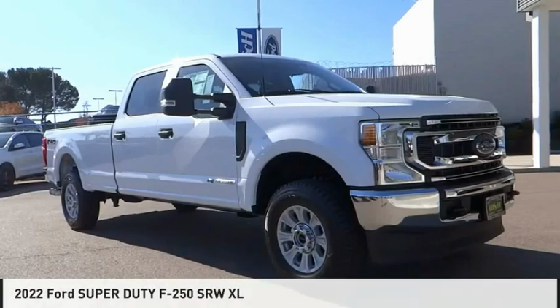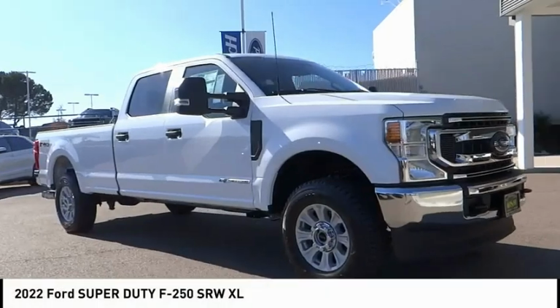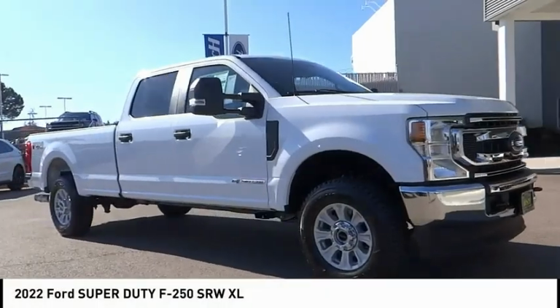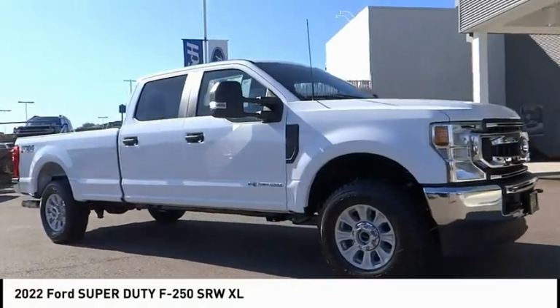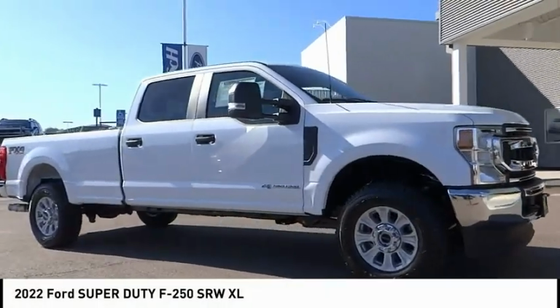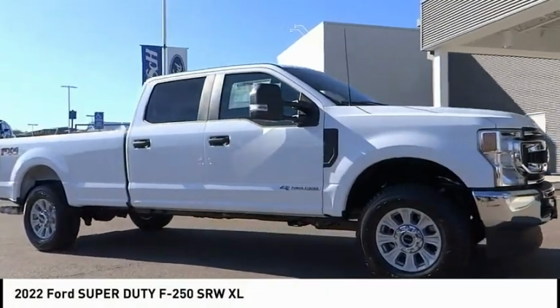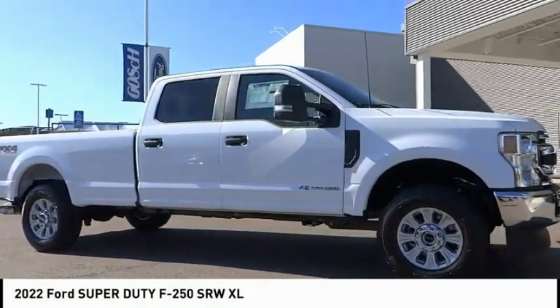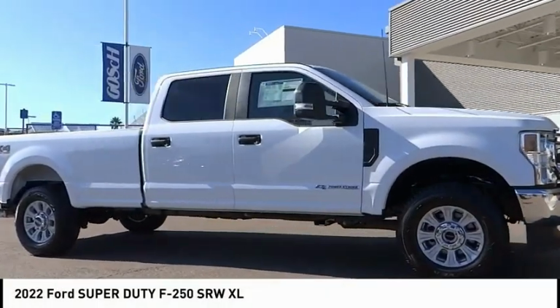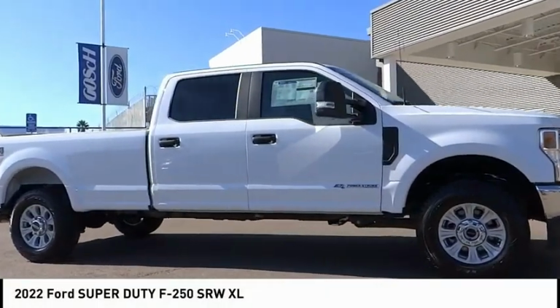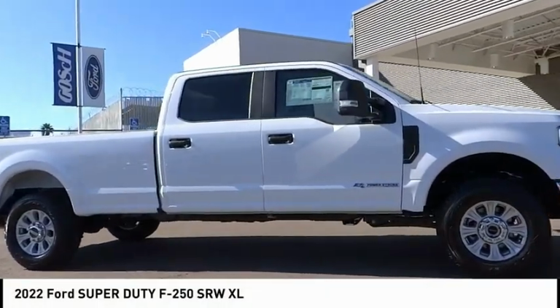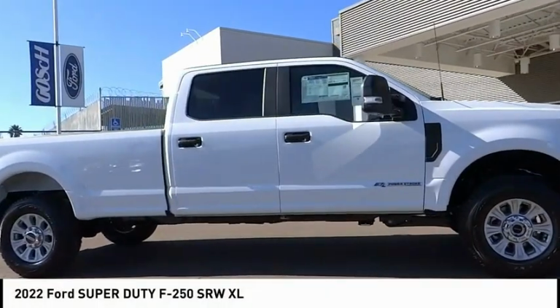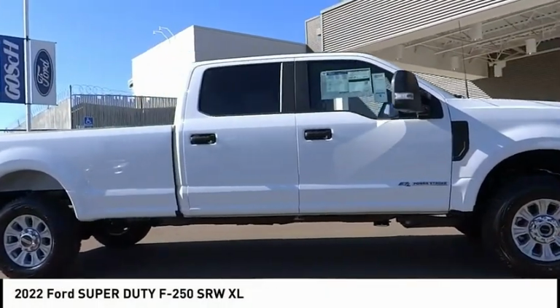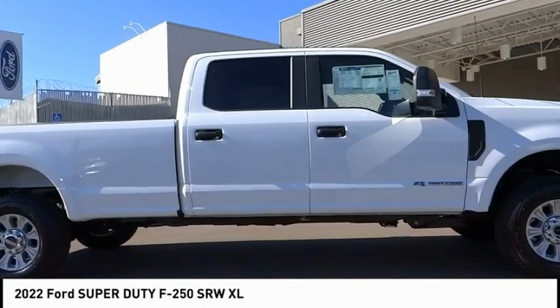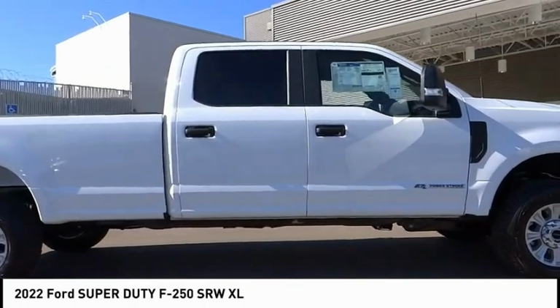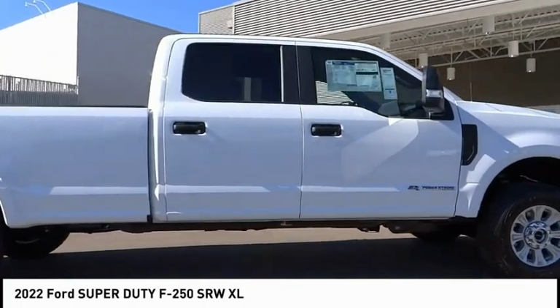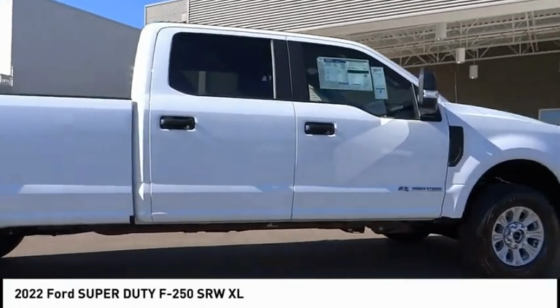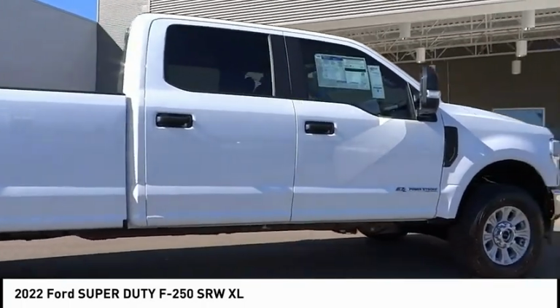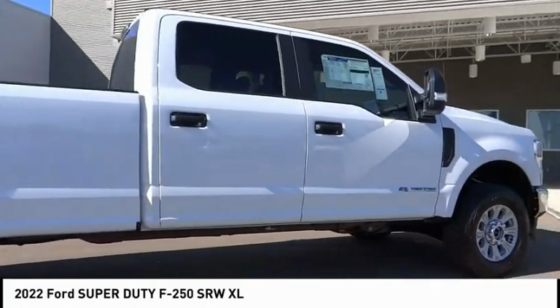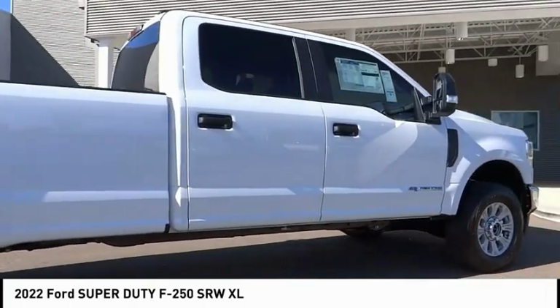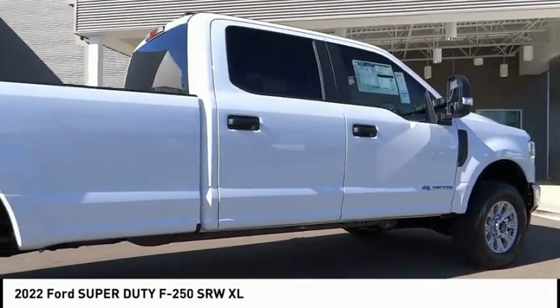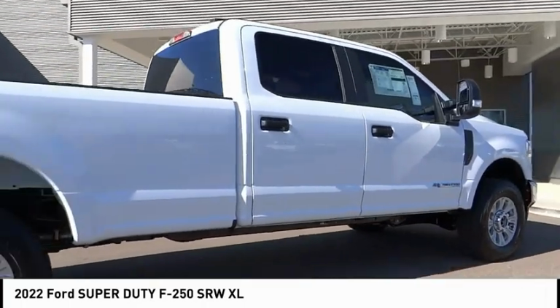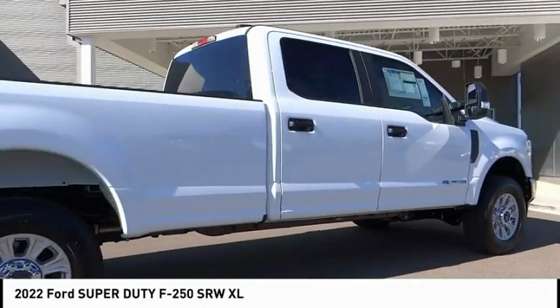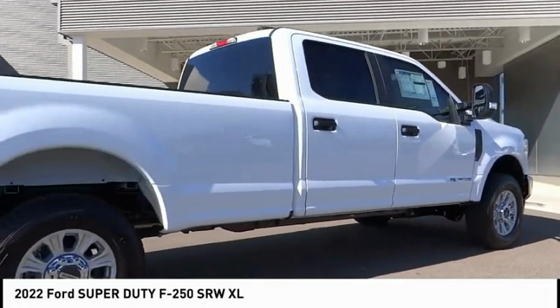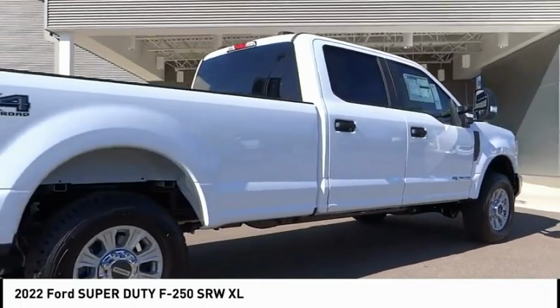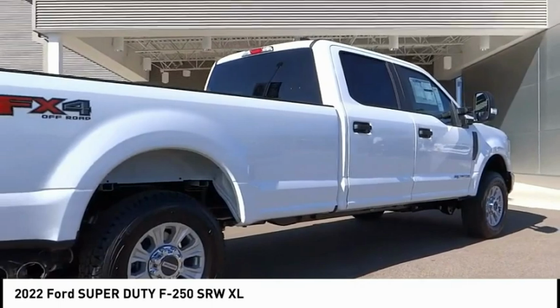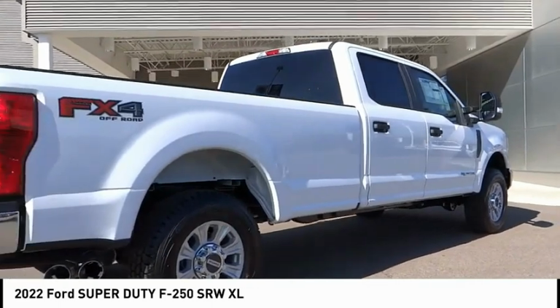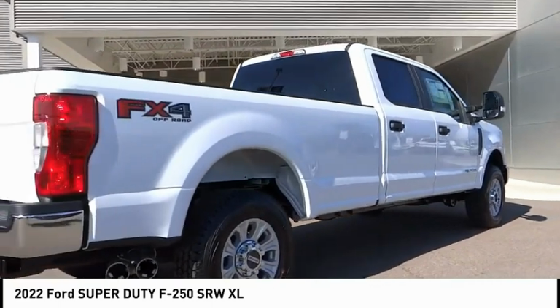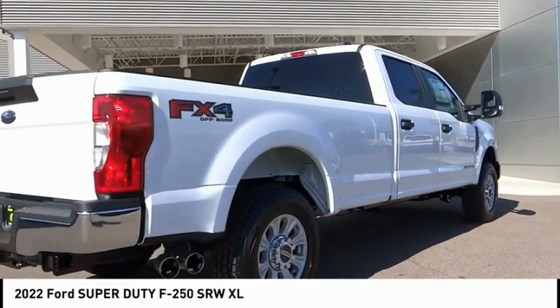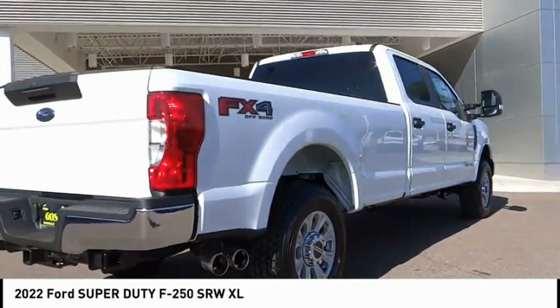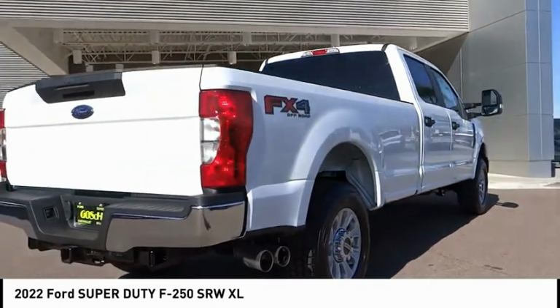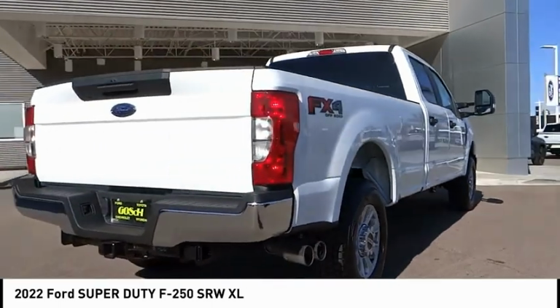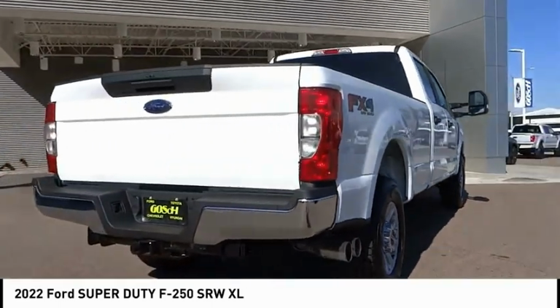Looking for the right vehicle? Check out the 2022 F-250 Super Duty. Head-to-head fuel efficiency, head-to-head towing, head-to-head torque — Ford F-250 Super Duty.